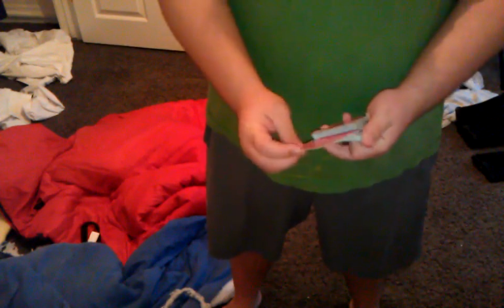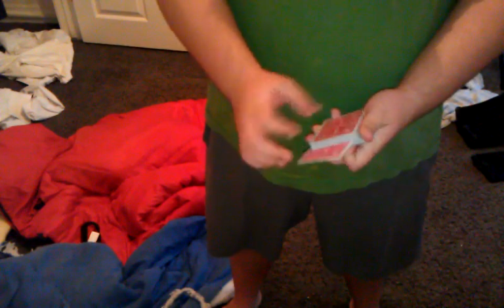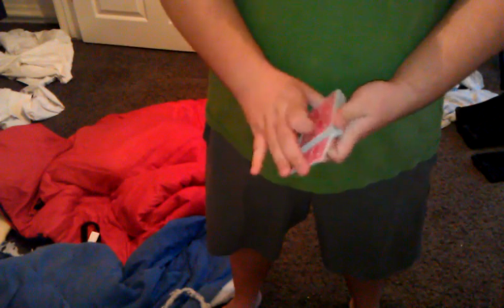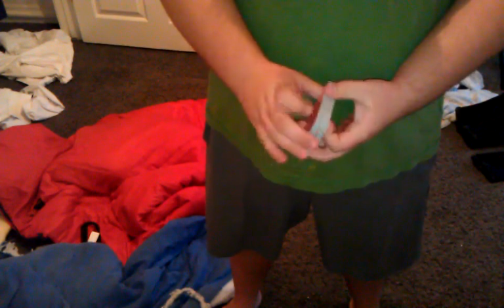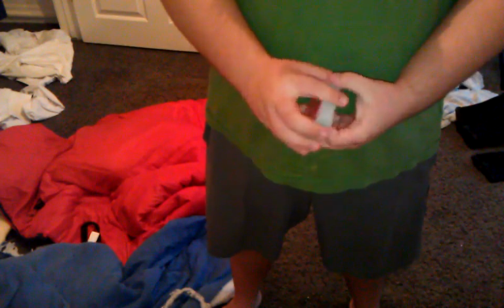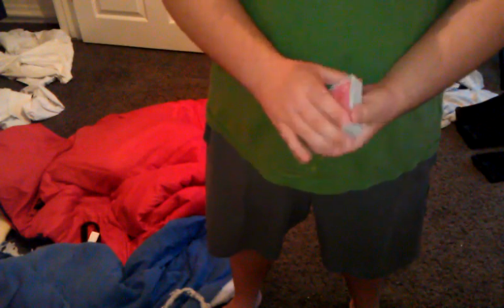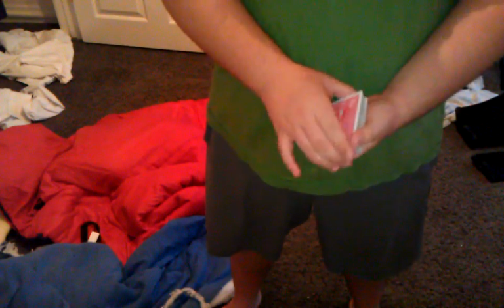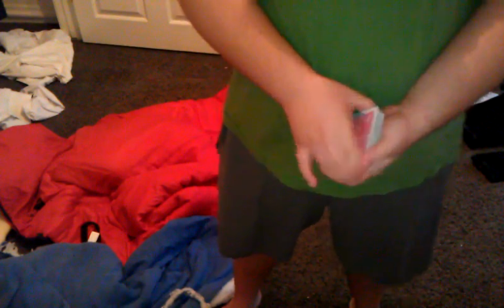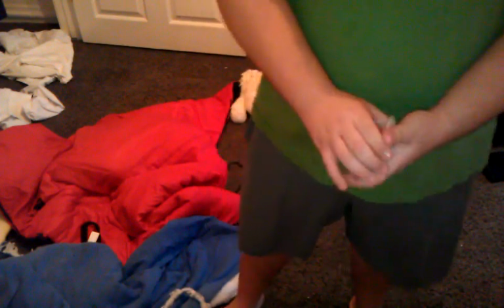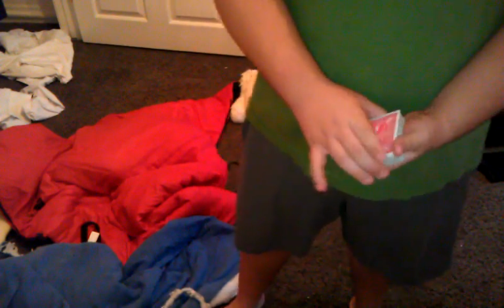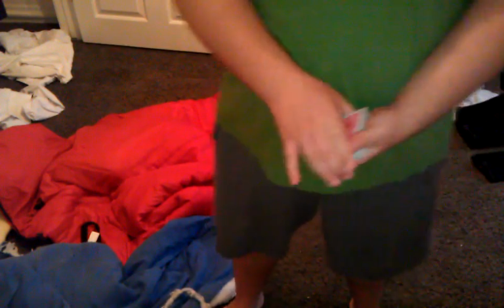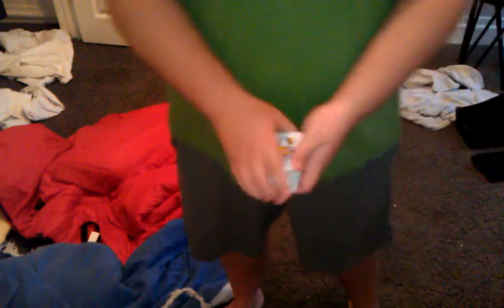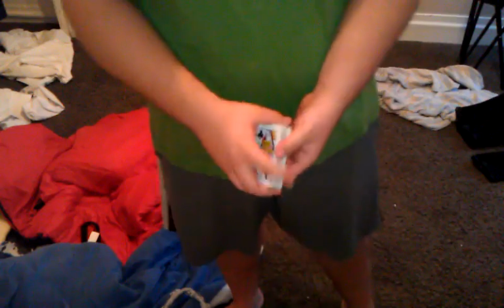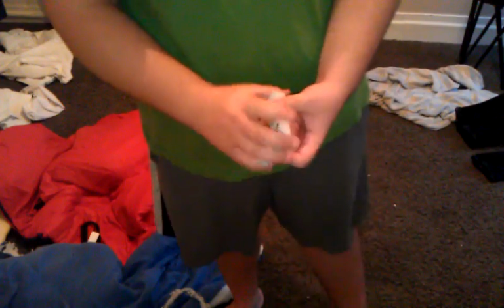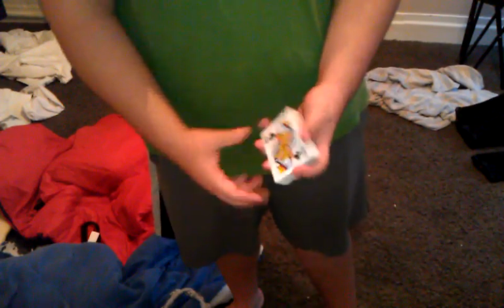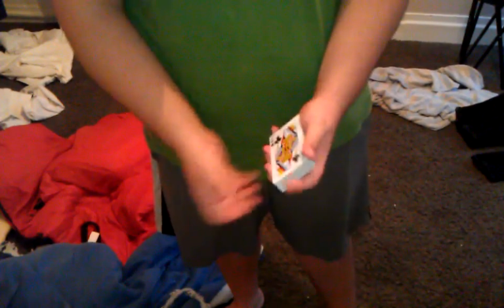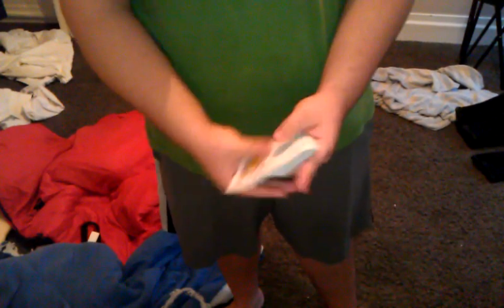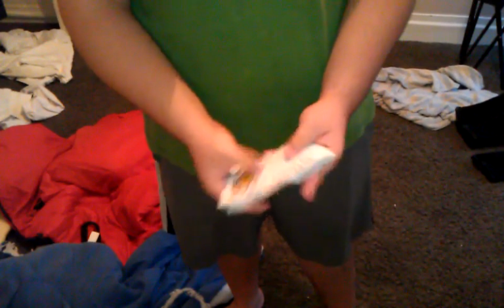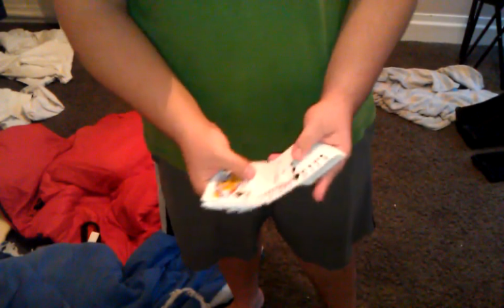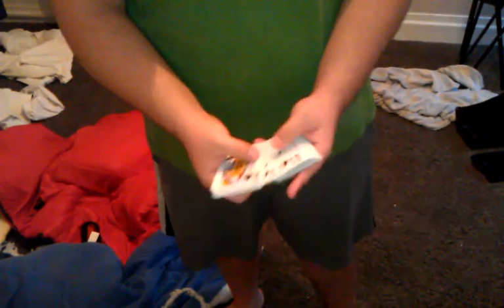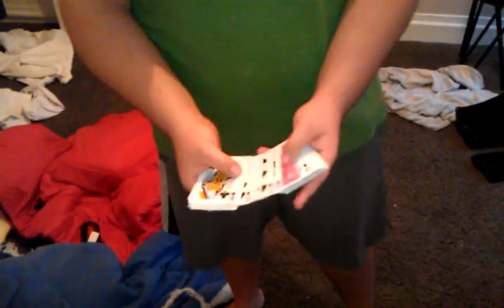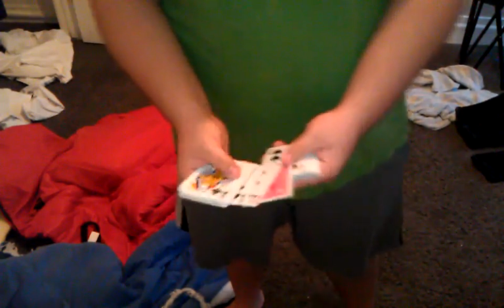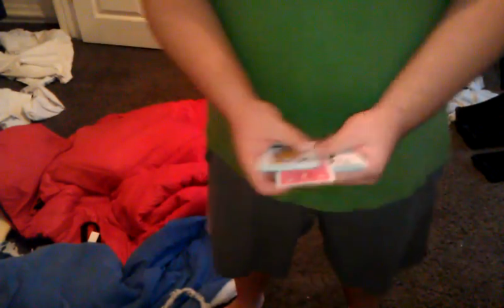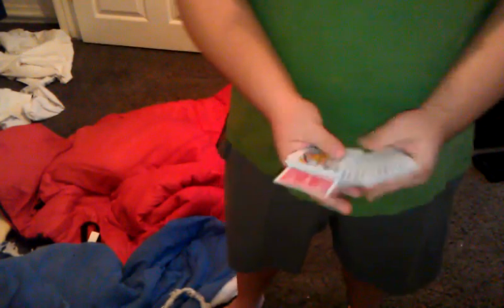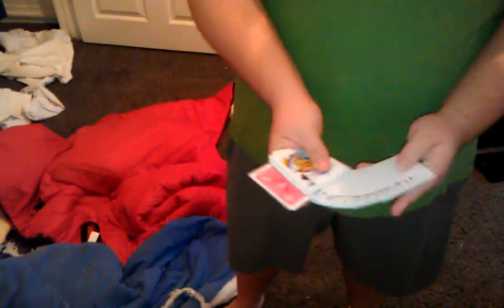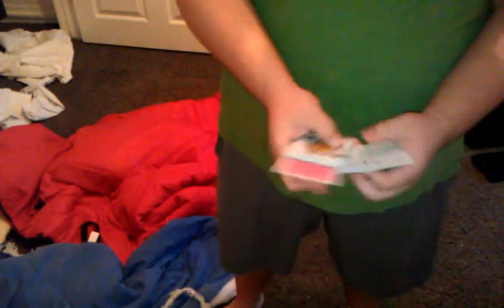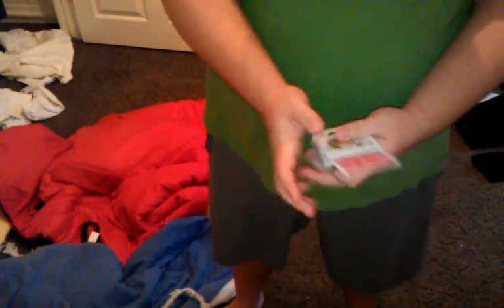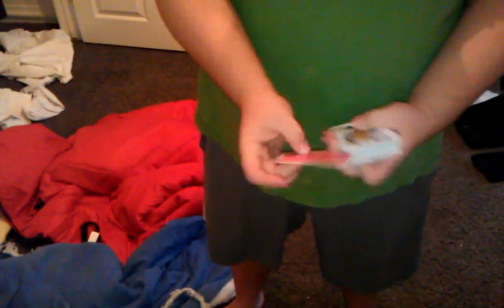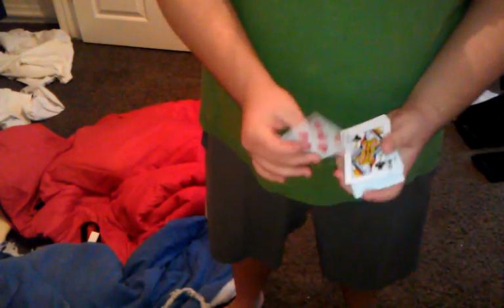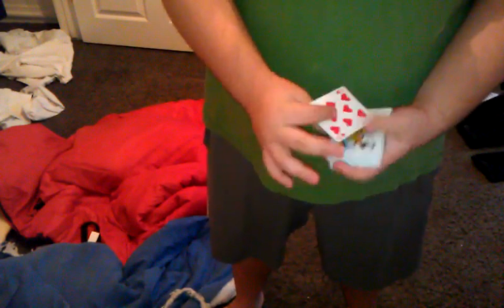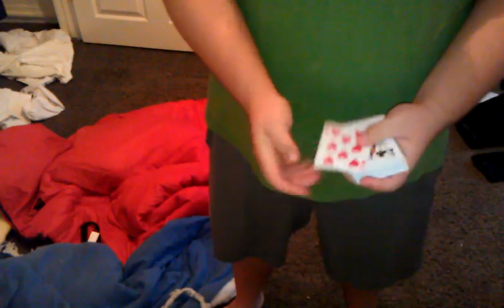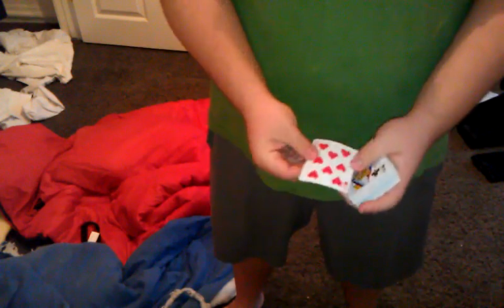You have the spectator insert their card, and then you just do some type of move, and show that there's only one card face down now.